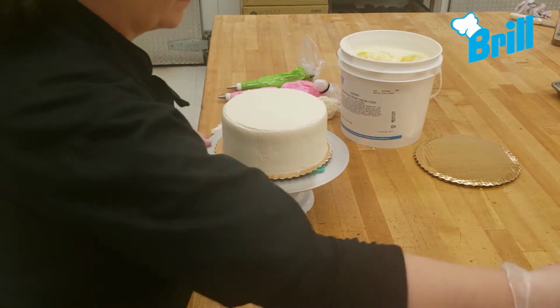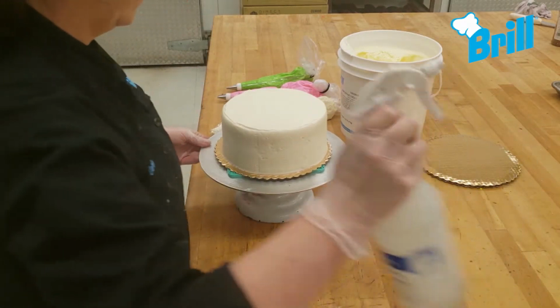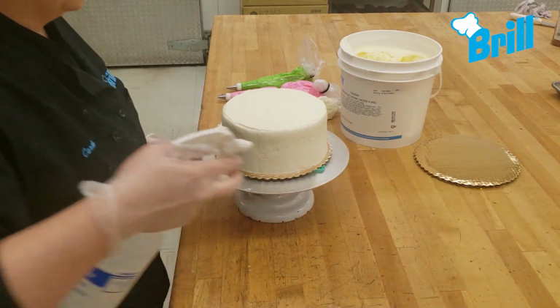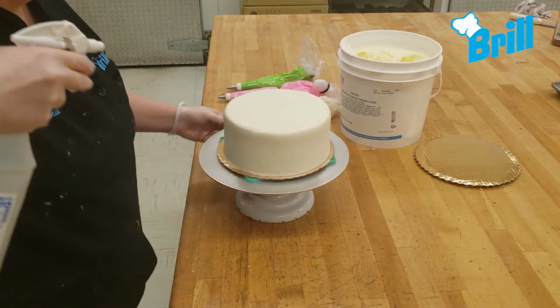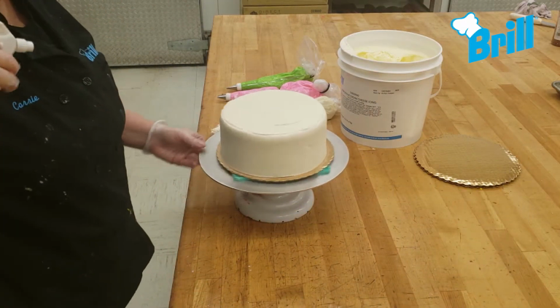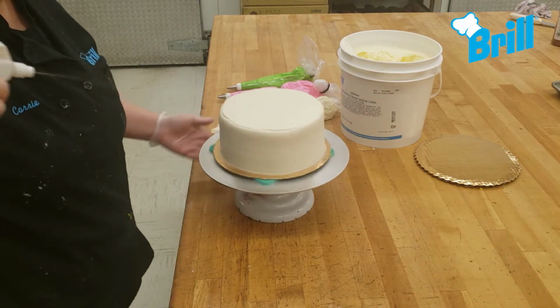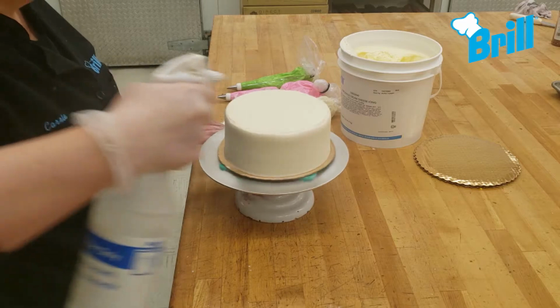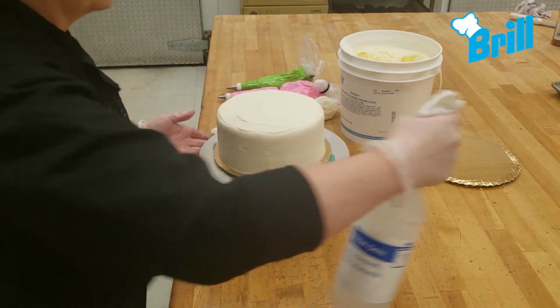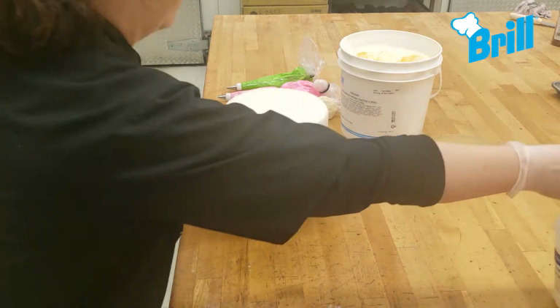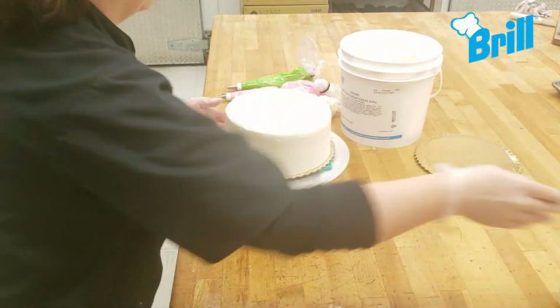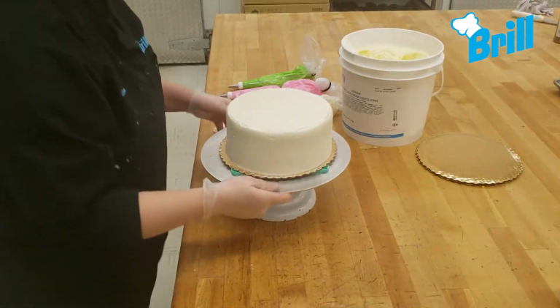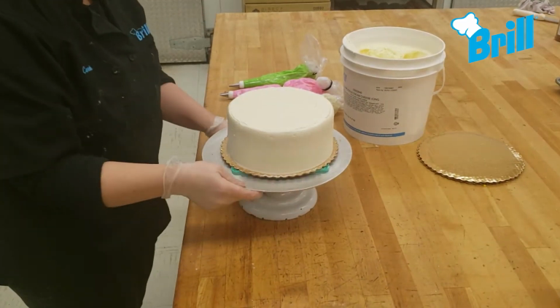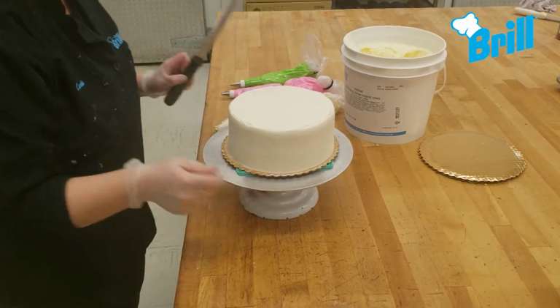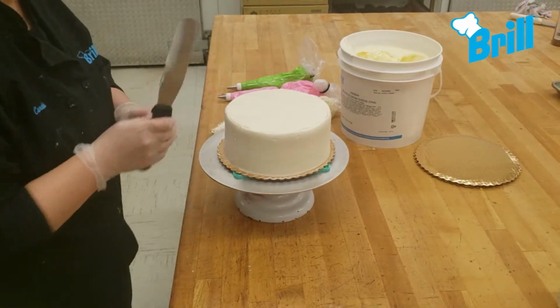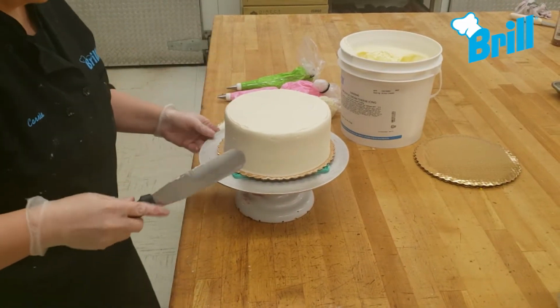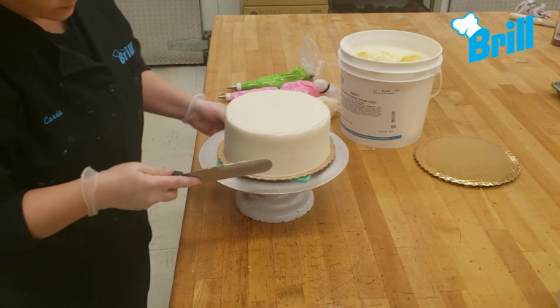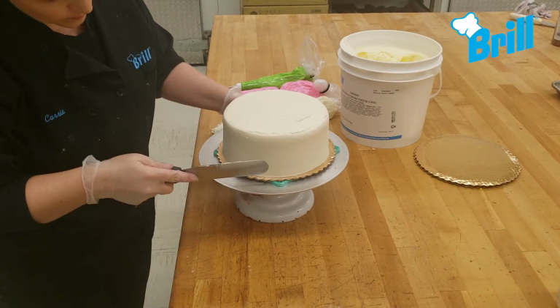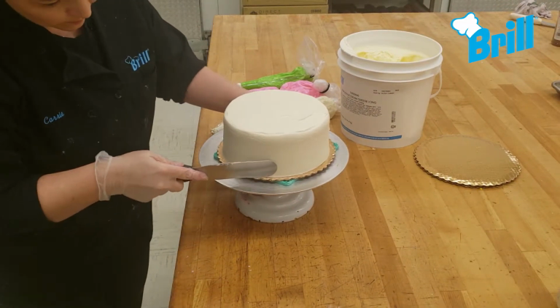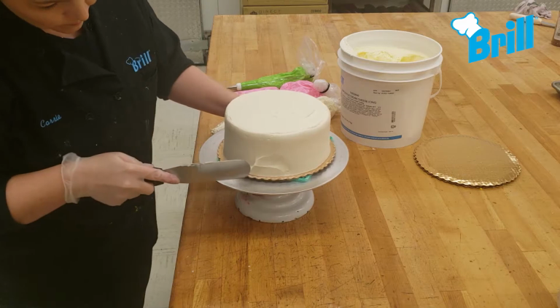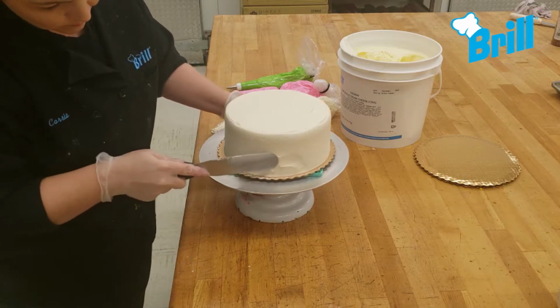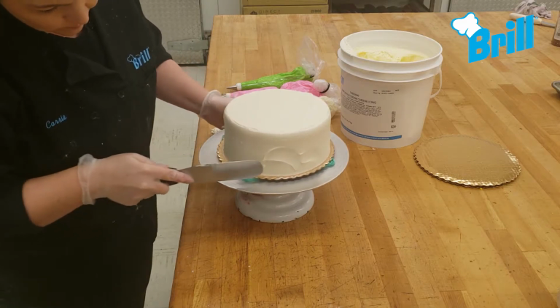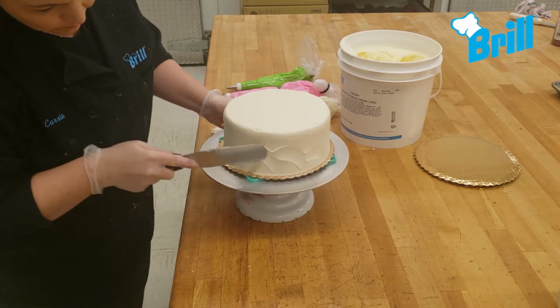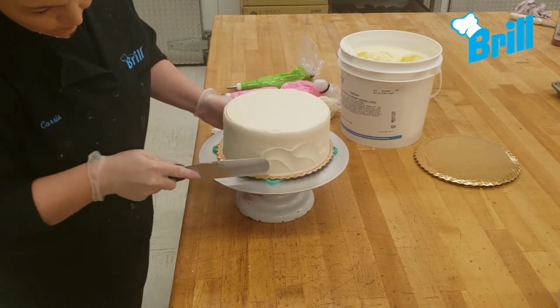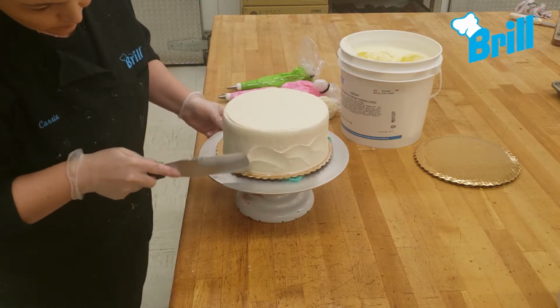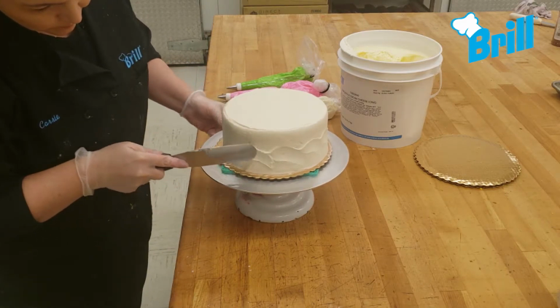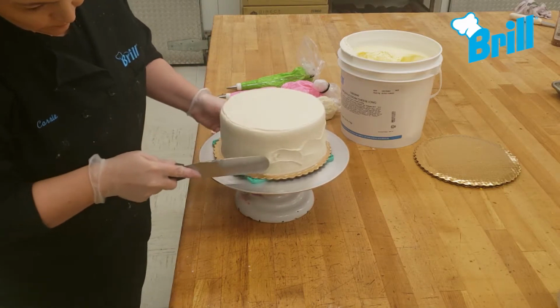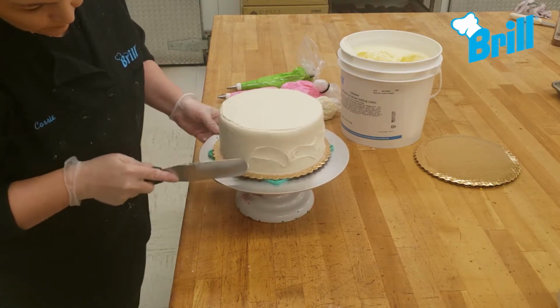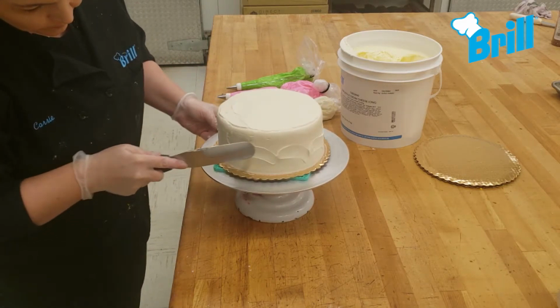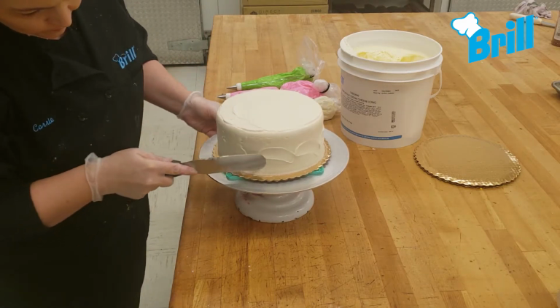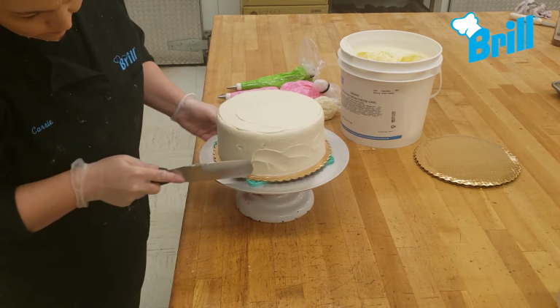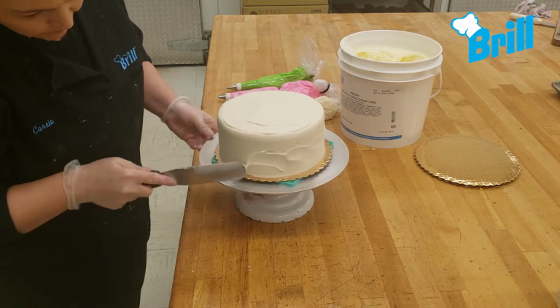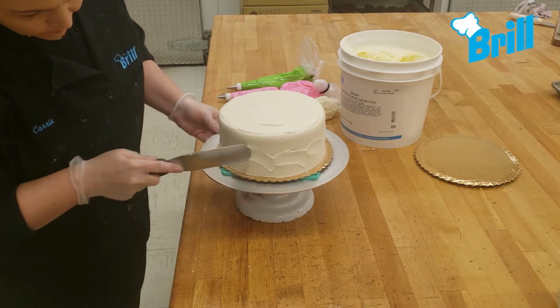For a smoother finish, give the cake a quick spritz of water before adding the textured look. Using your spatula, make short curving swipes all over the sides and top of the cake.